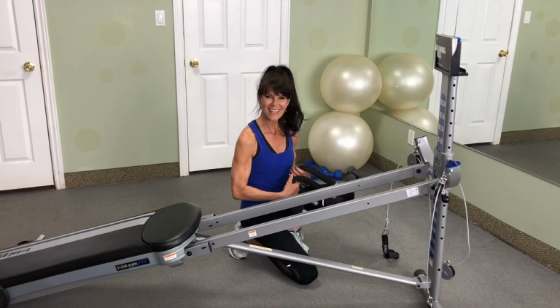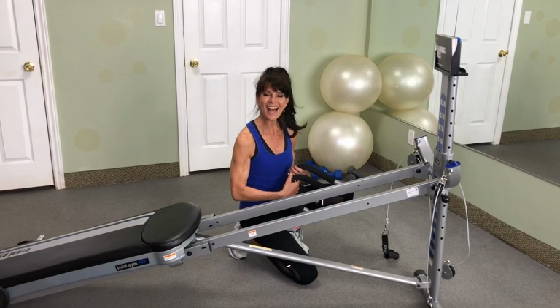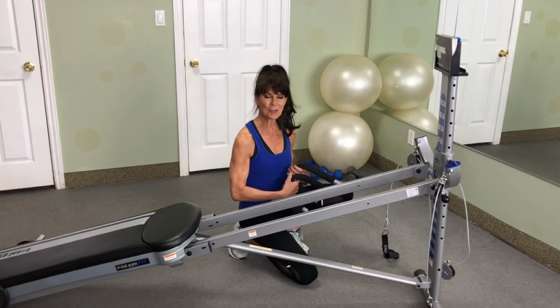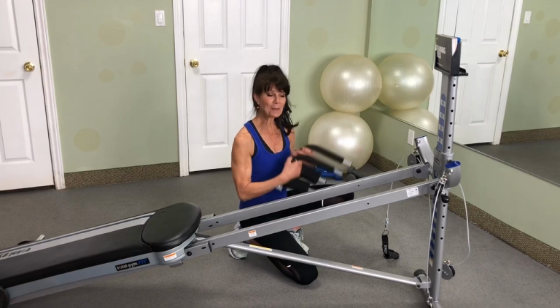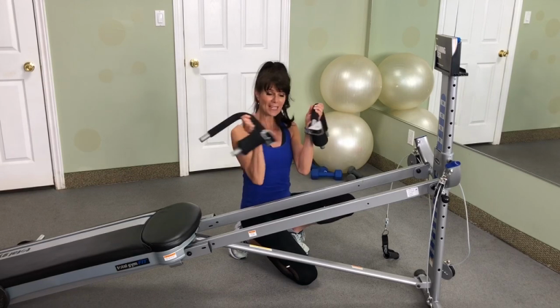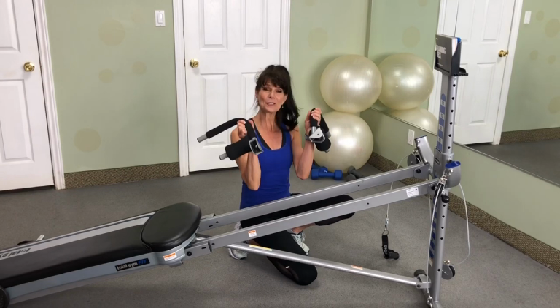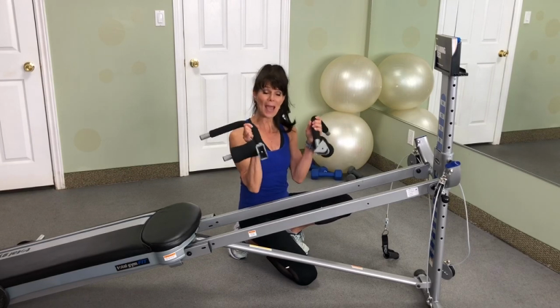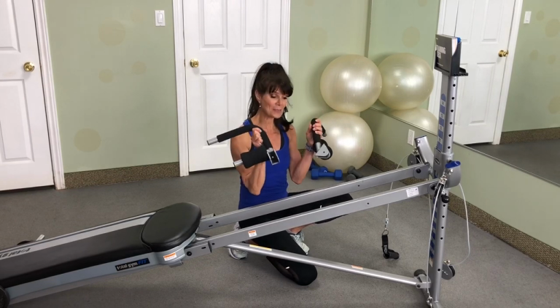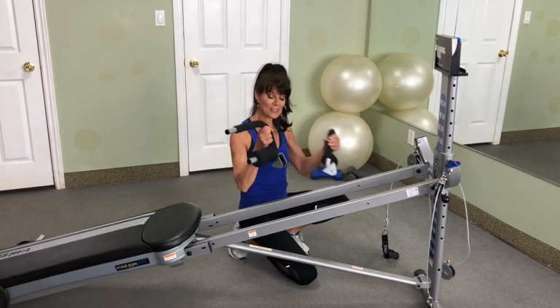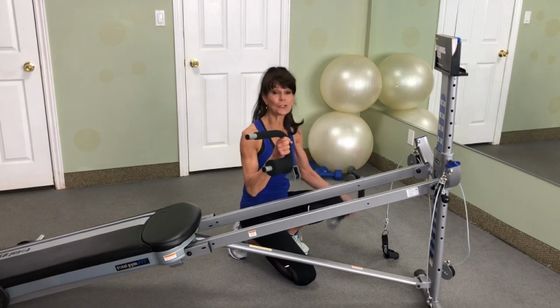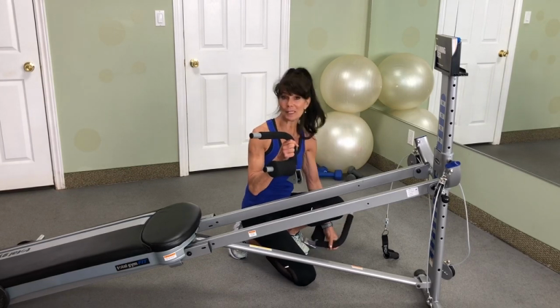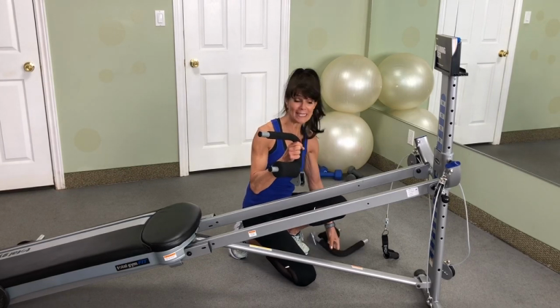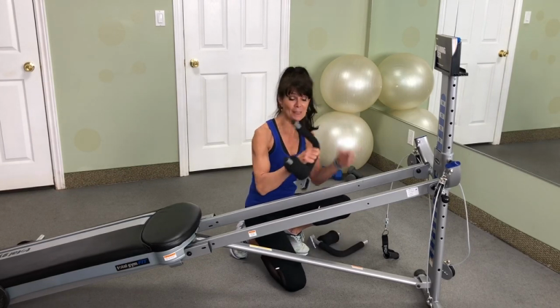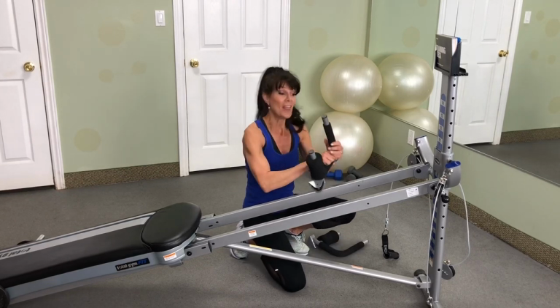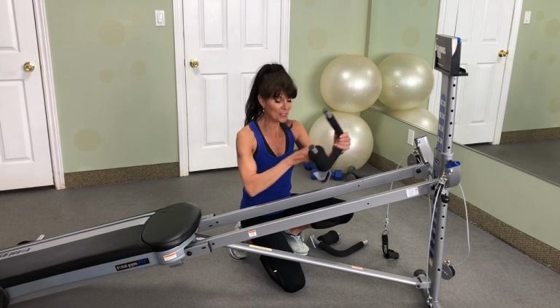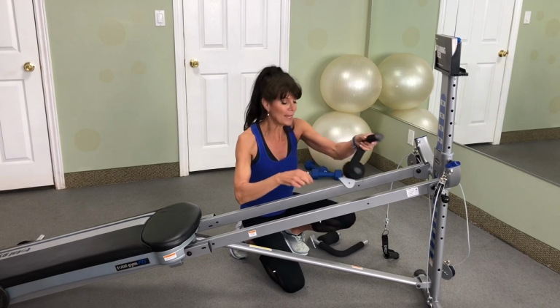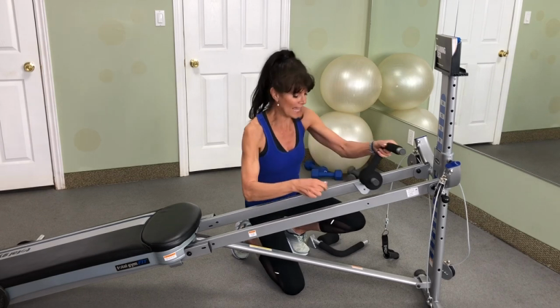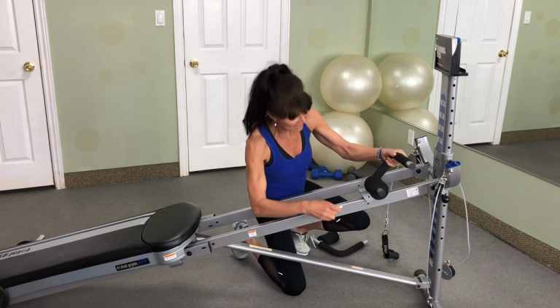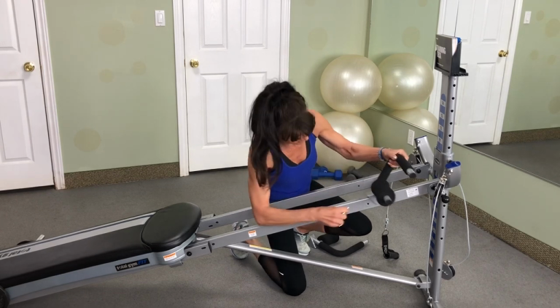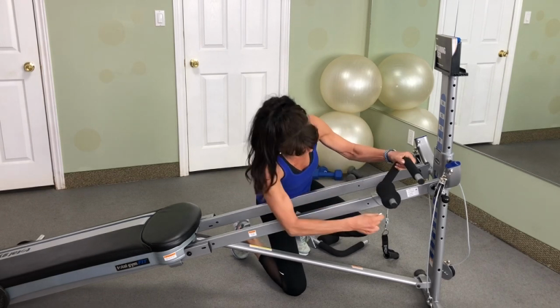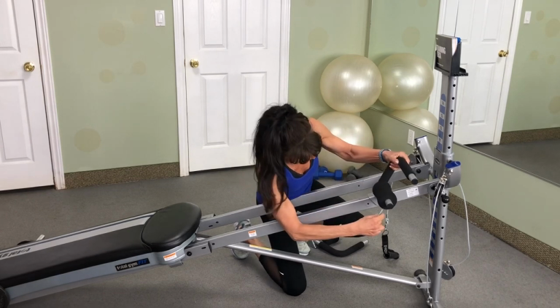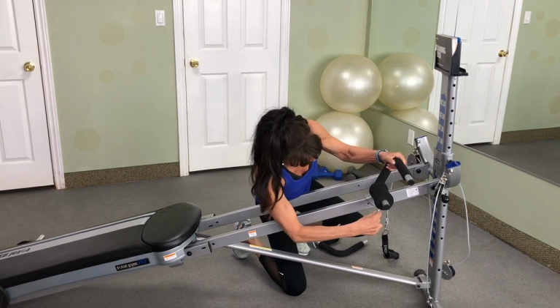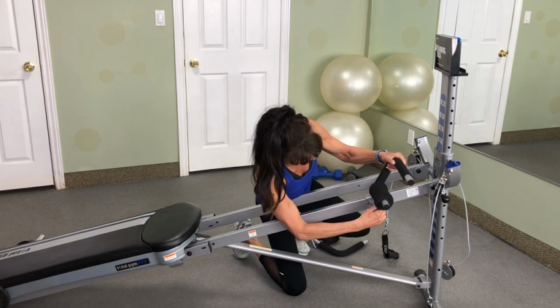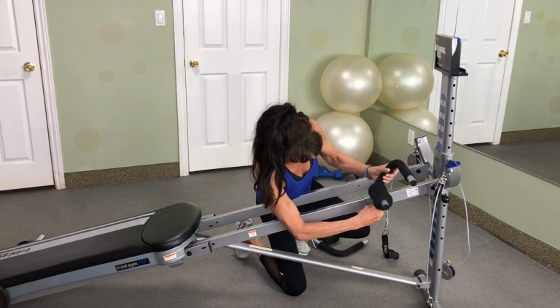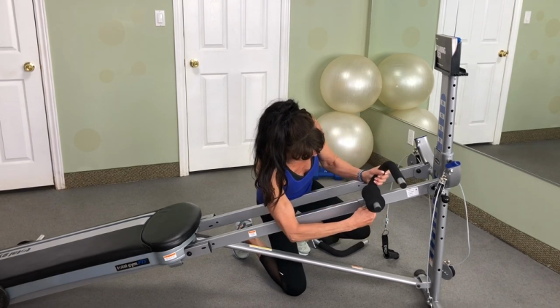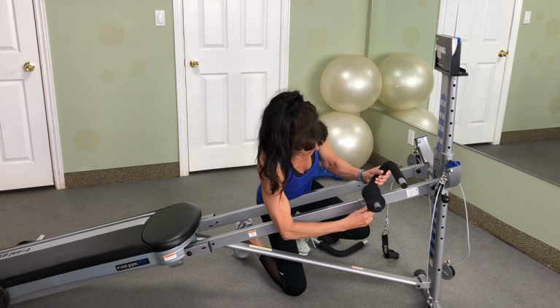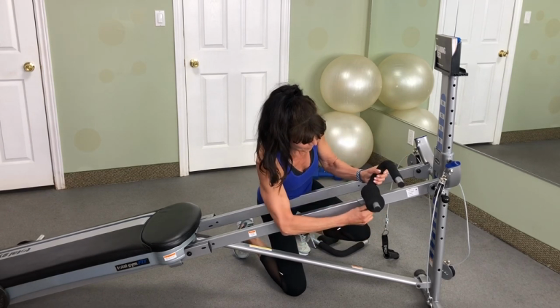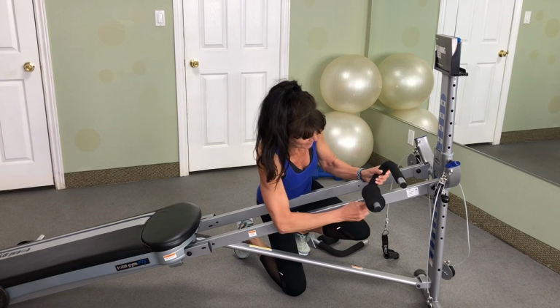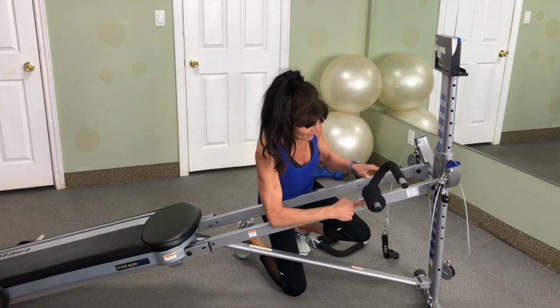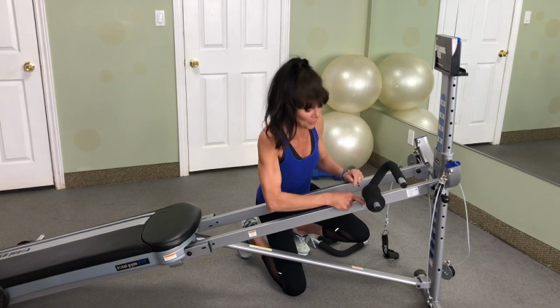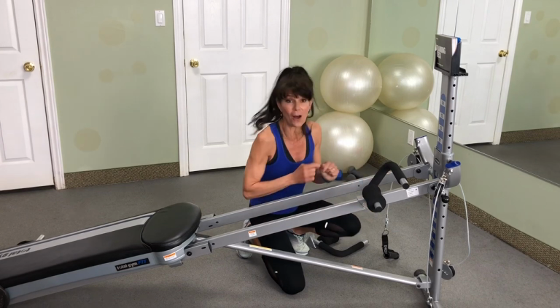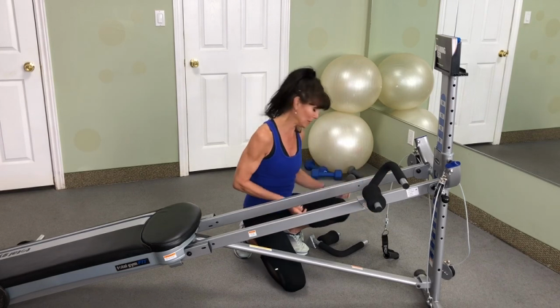Hi, it's Rosalie Brown and I'm here to show you how to insert your two-piece wing attachment. There is a right and a left. Slide it over the rails and then place your pin in, making sure it goes all the way through.